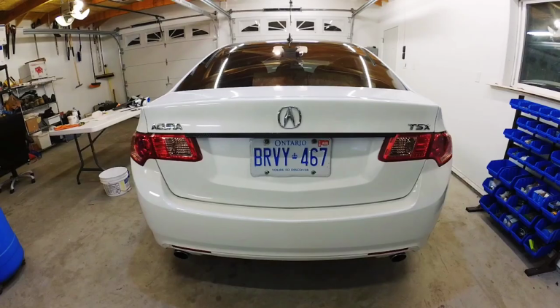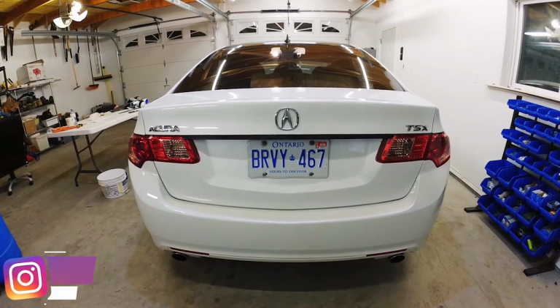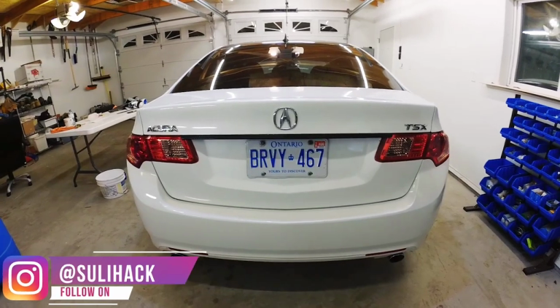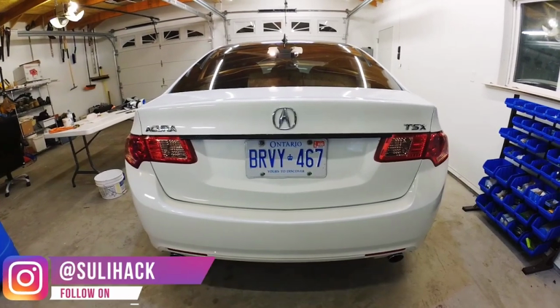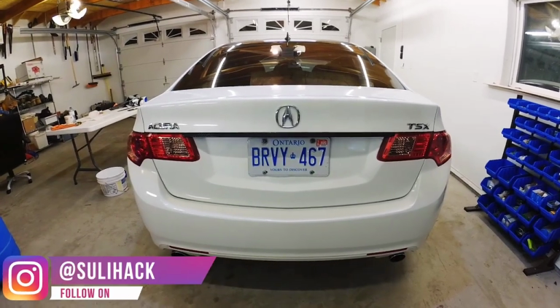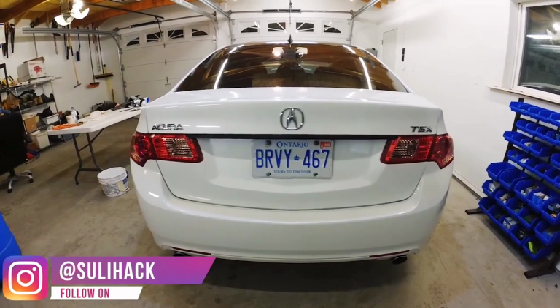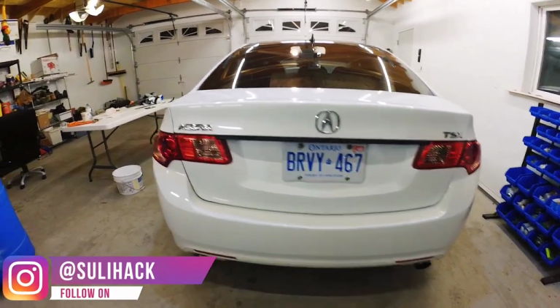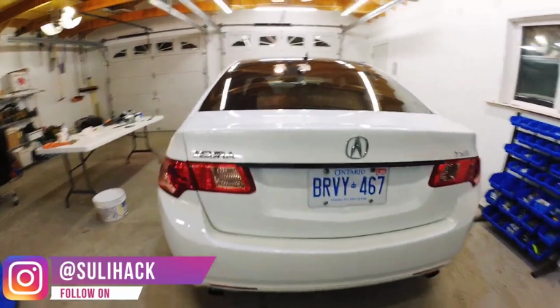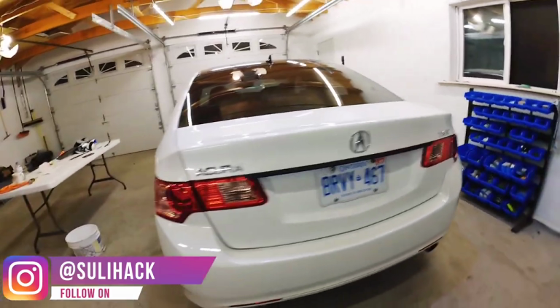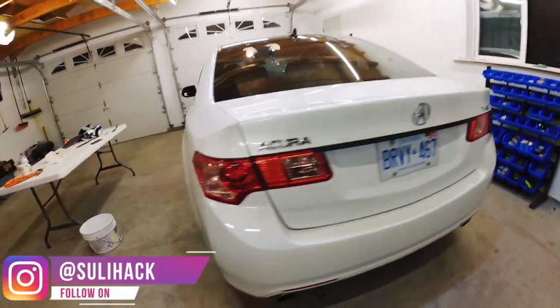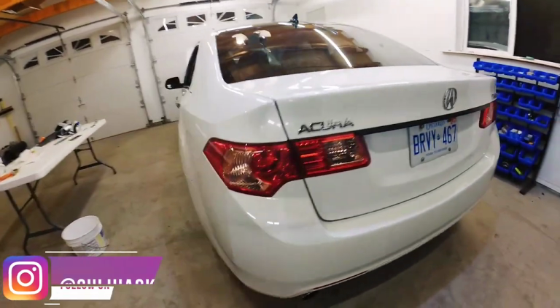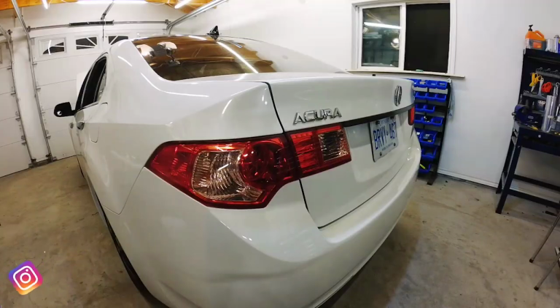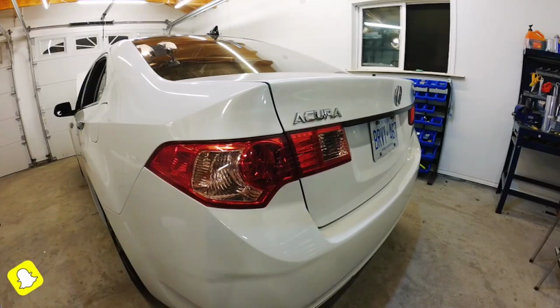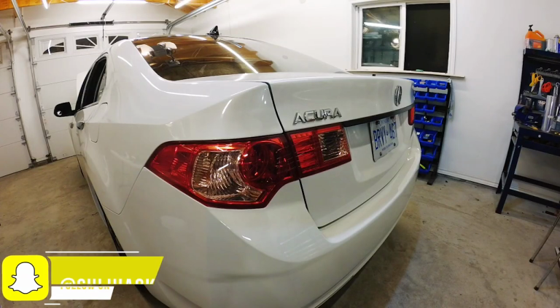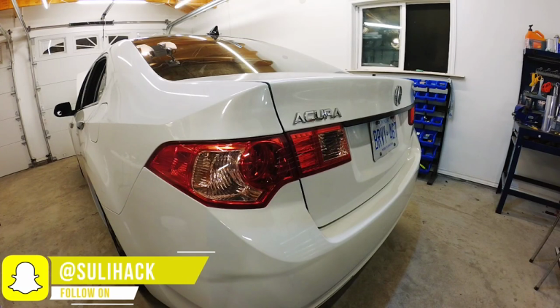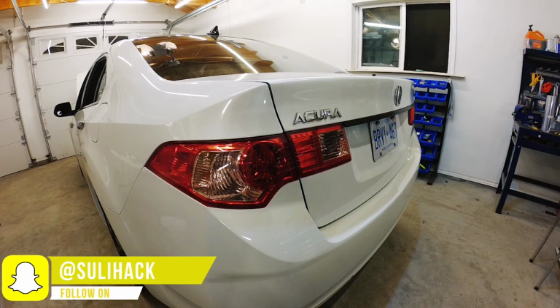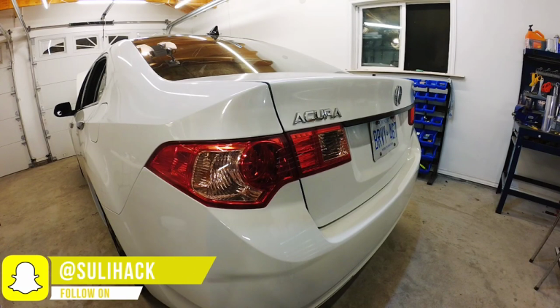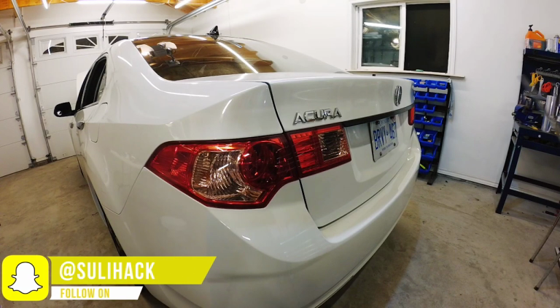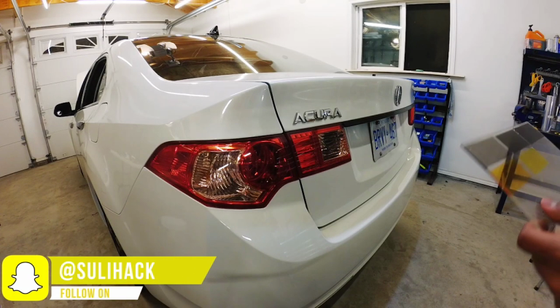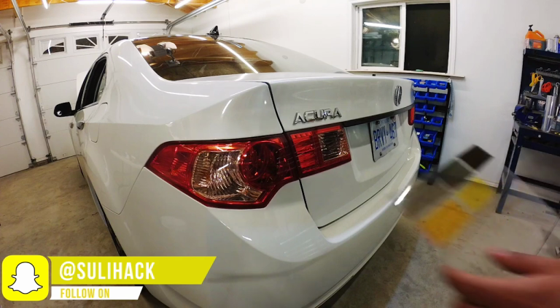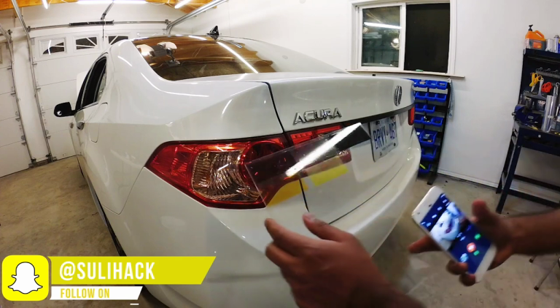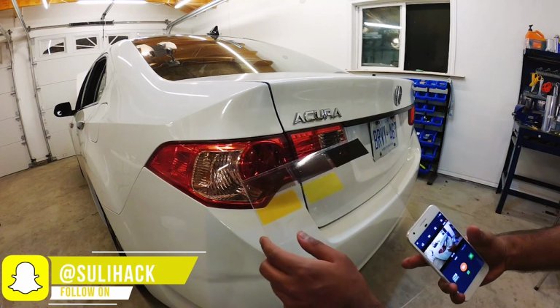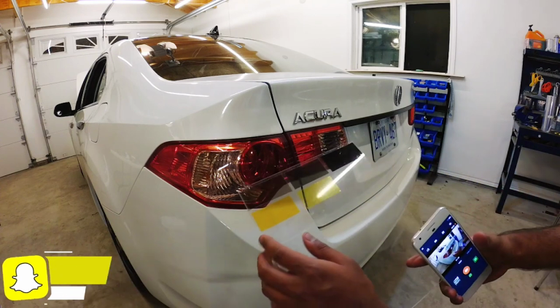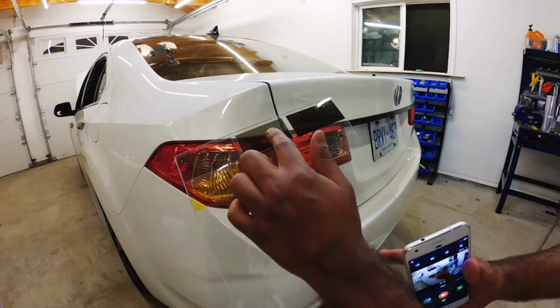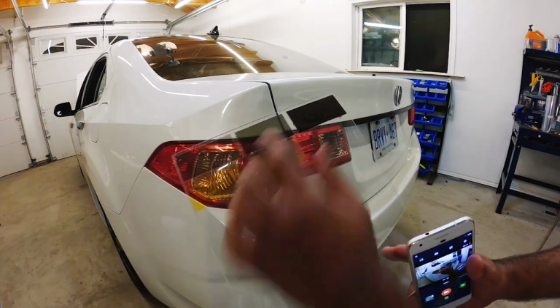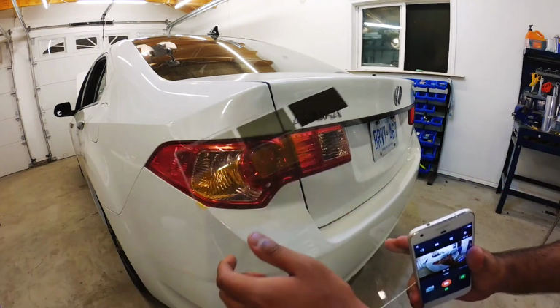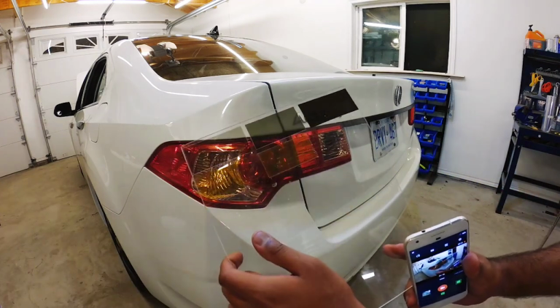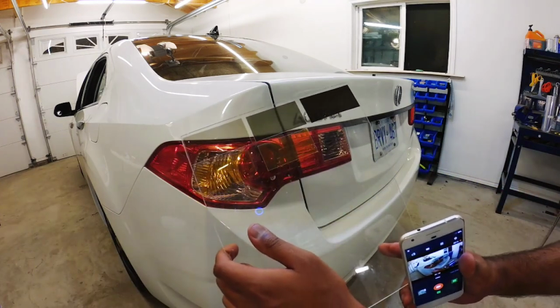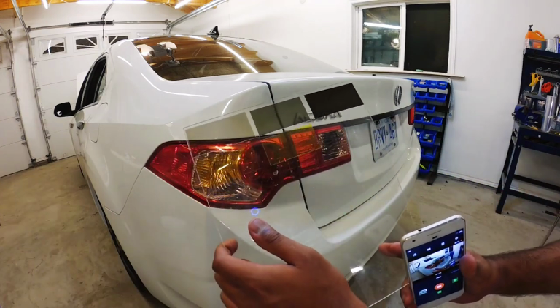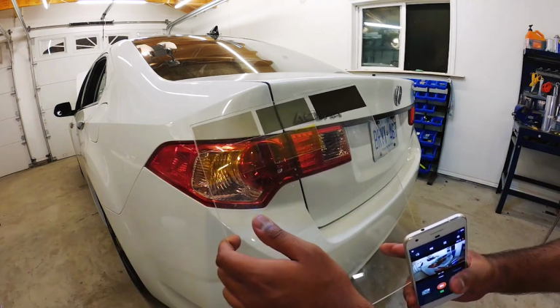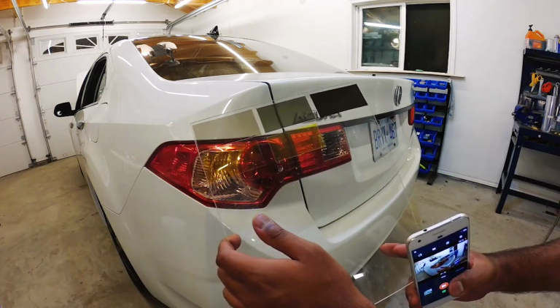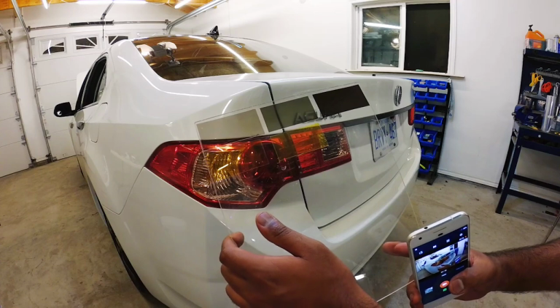Today I'm working on this Acura TSX and I'm going to be tinting the taillights. As you can see the lights are pretty red right now, and I'm going to be tinting them with the shade right here — this is using Oracle 8300 film.